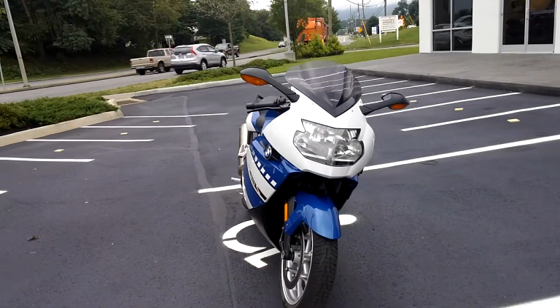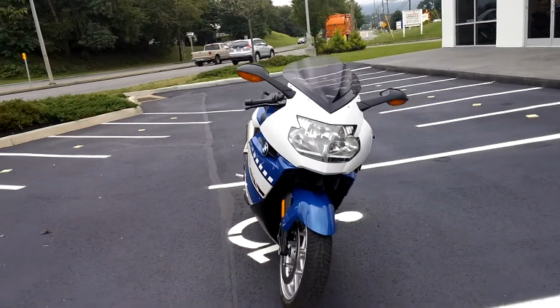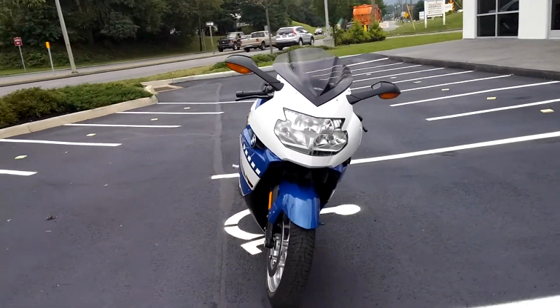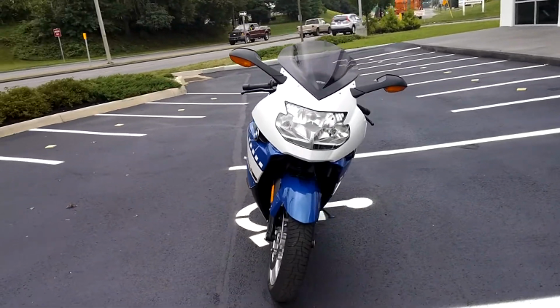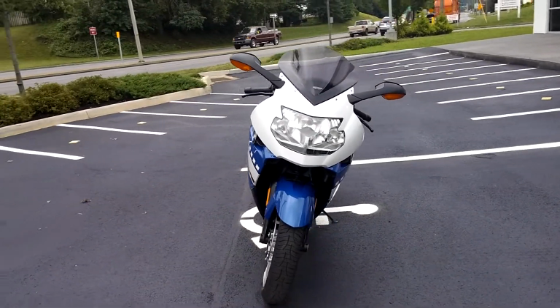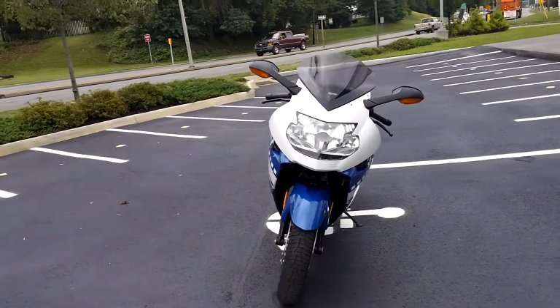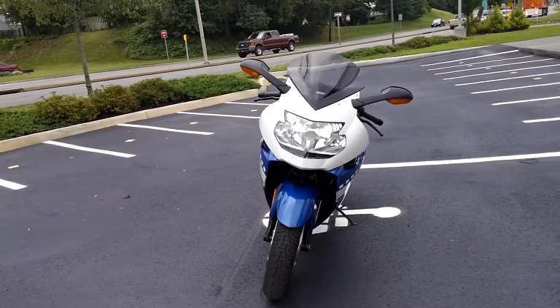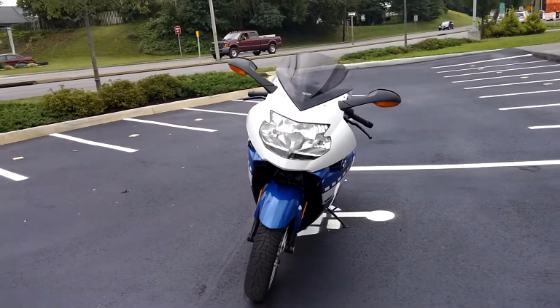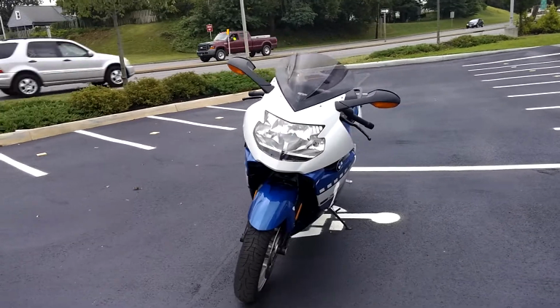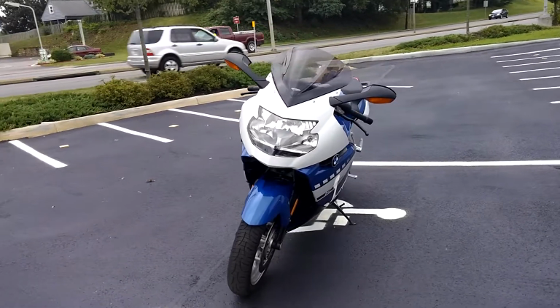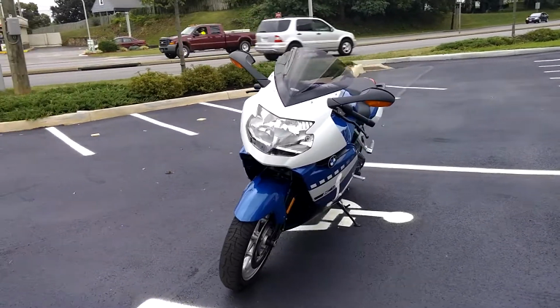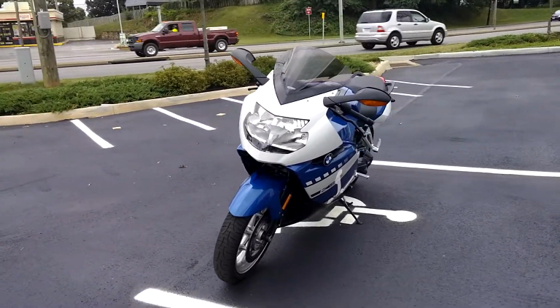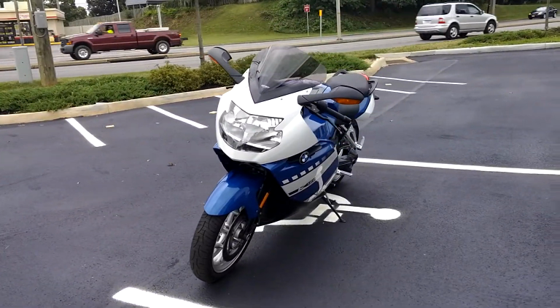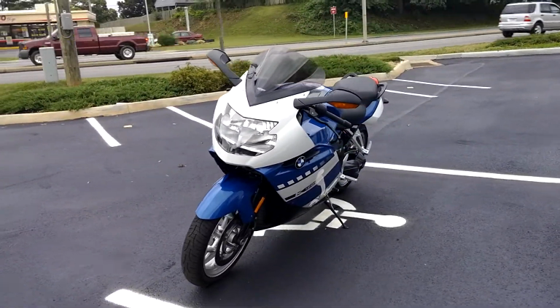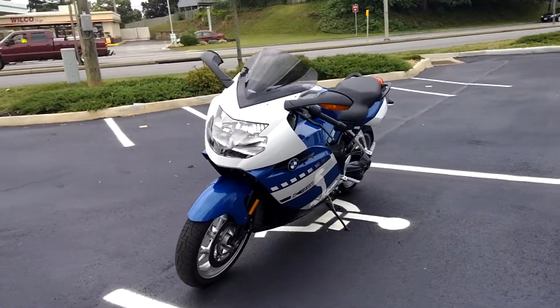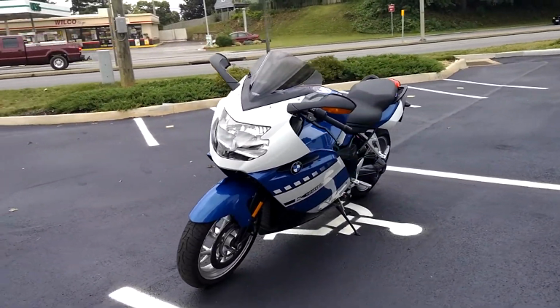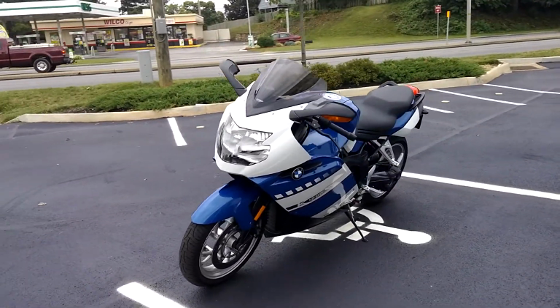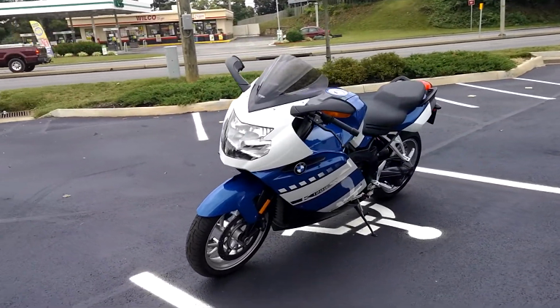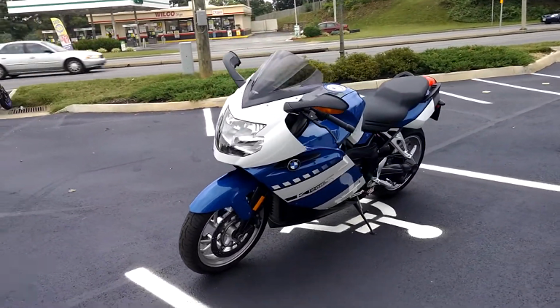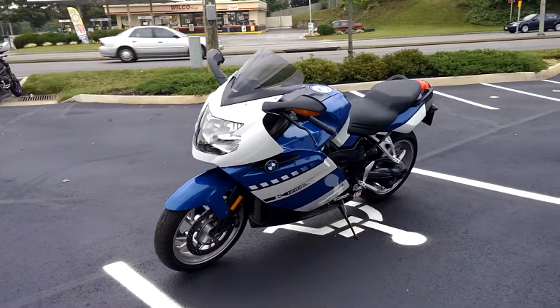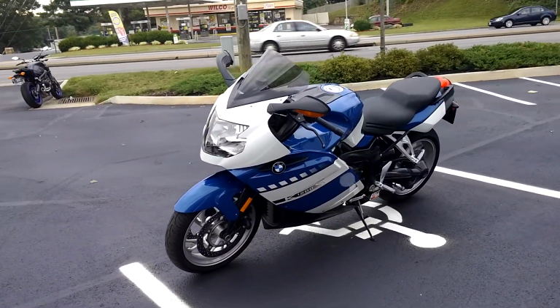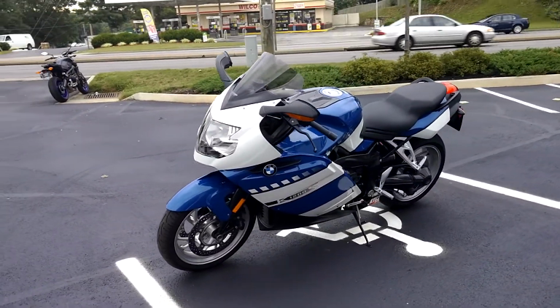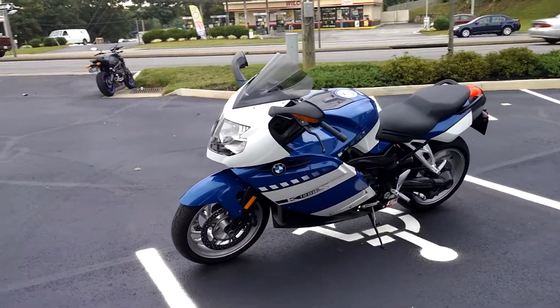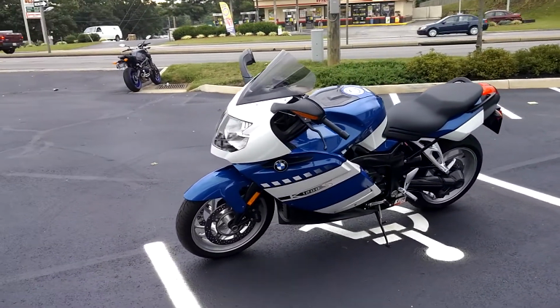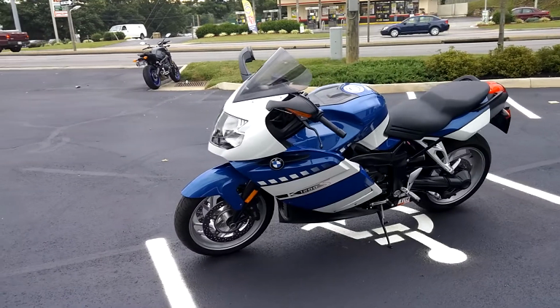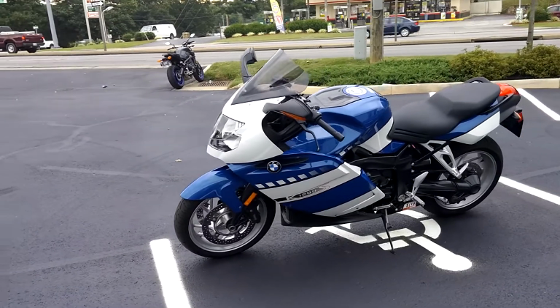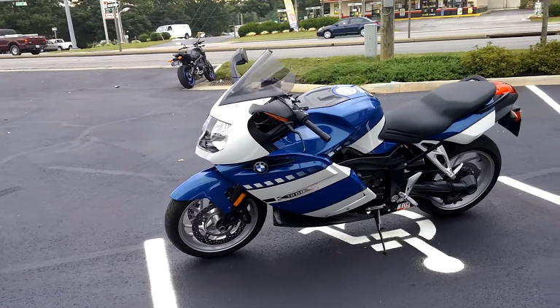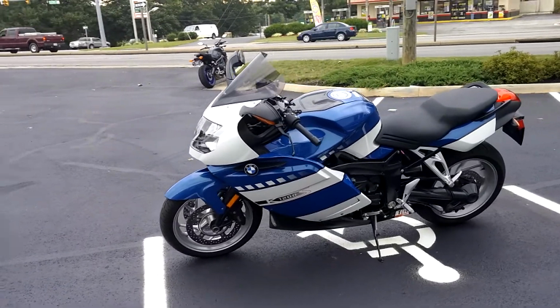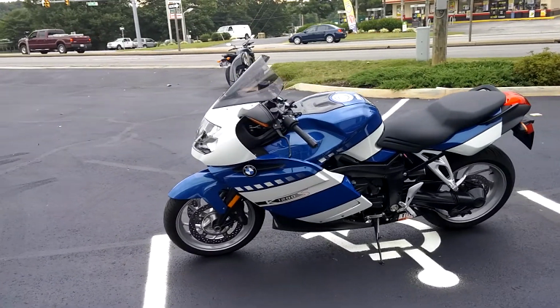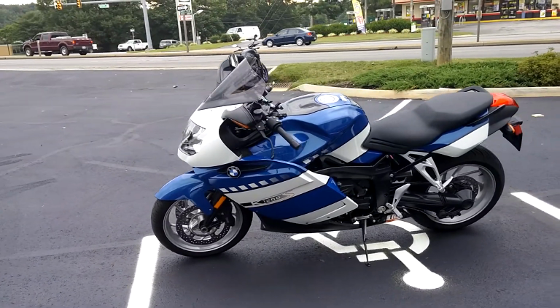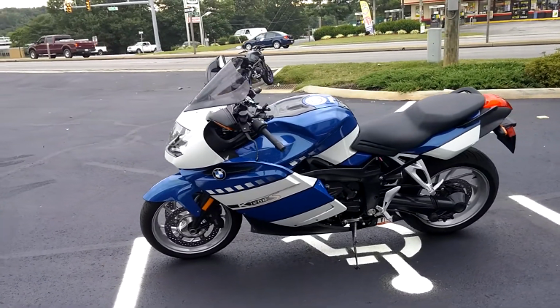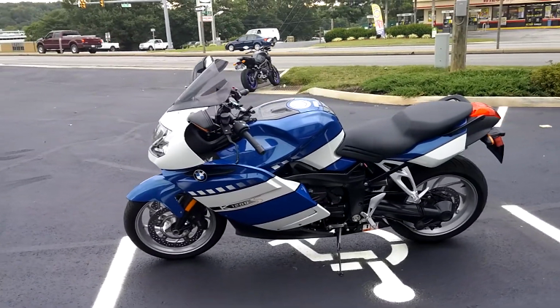It does have 32,348 miles at this point in time, with some almost new Michelins on there. We just did a recent service to the motorcycle.